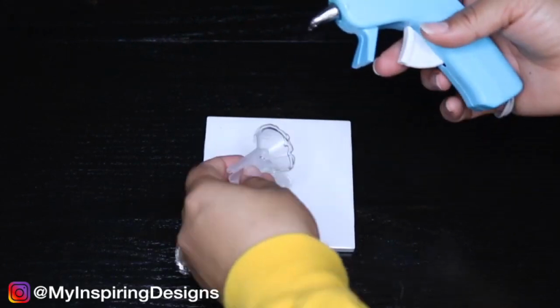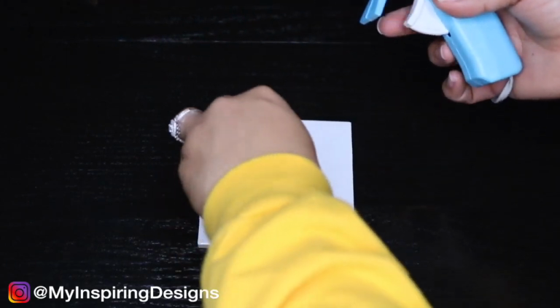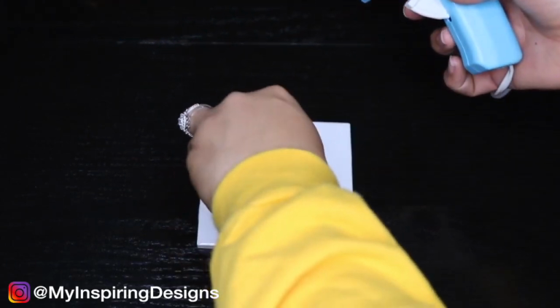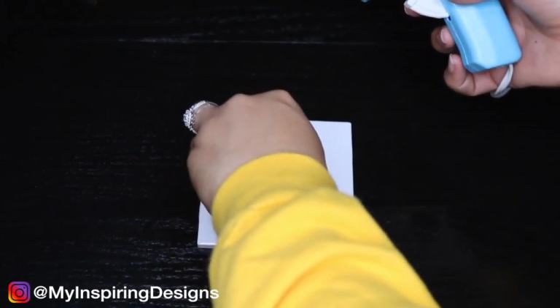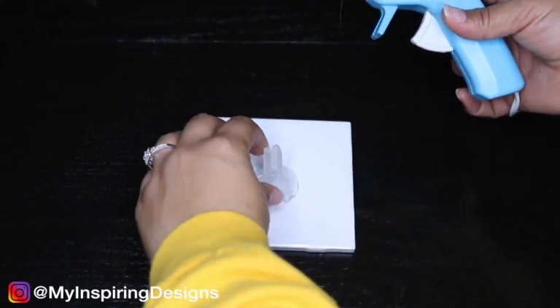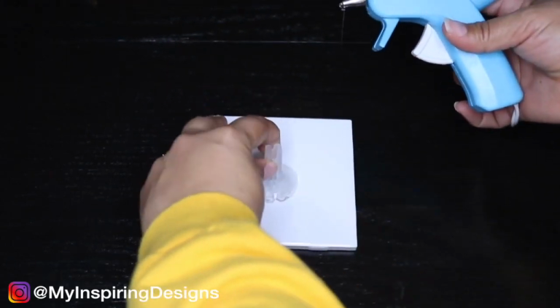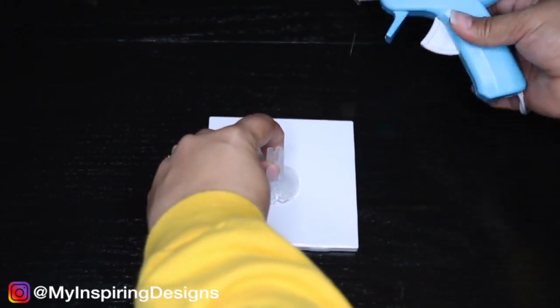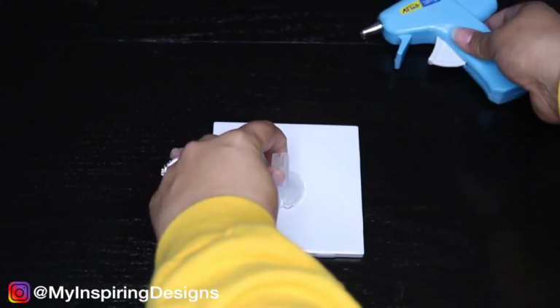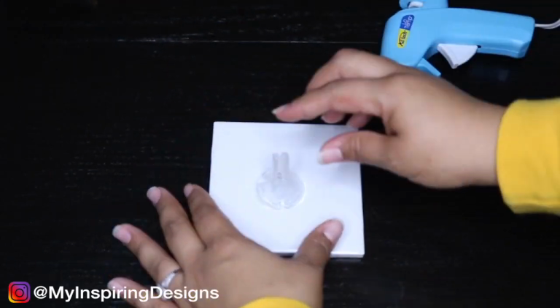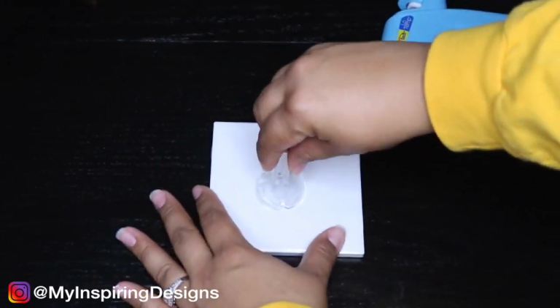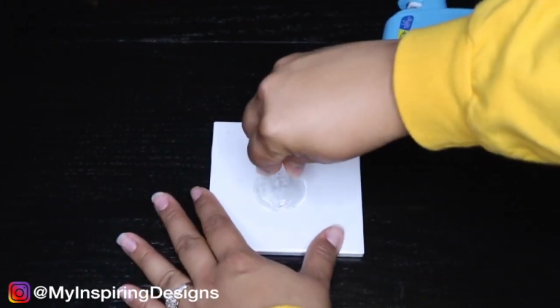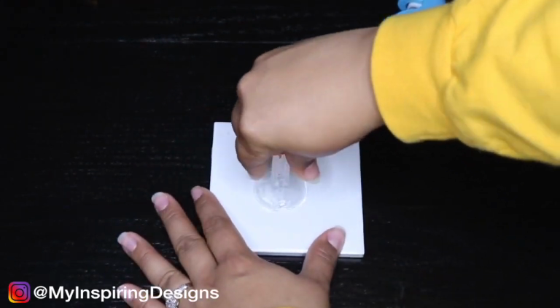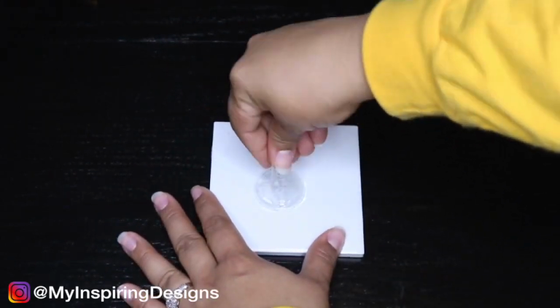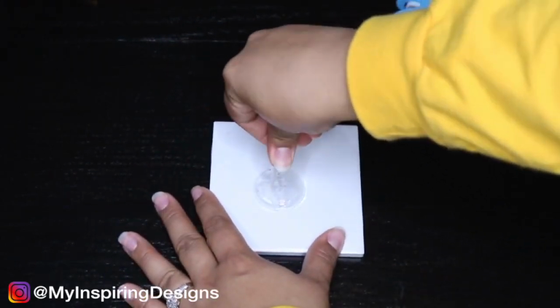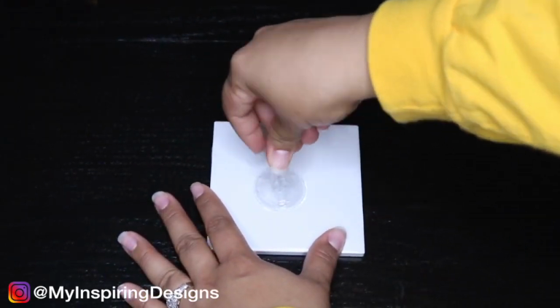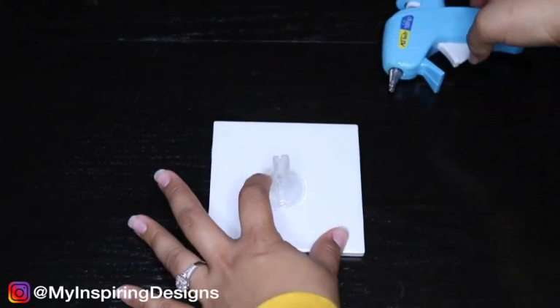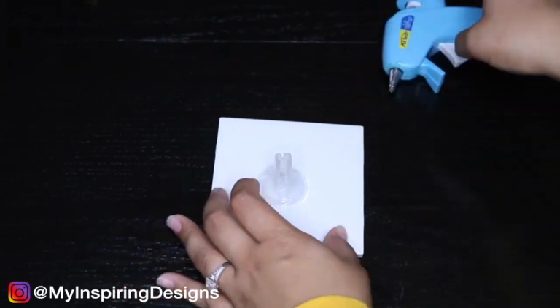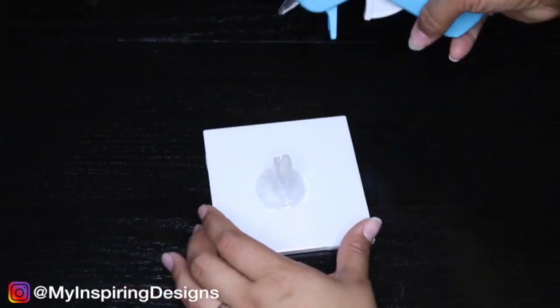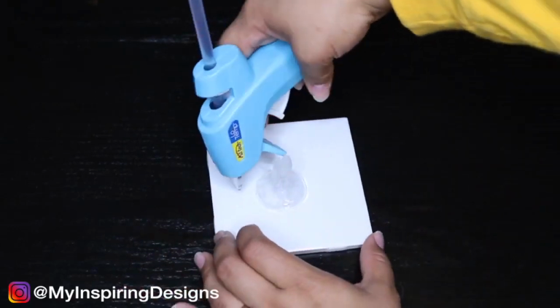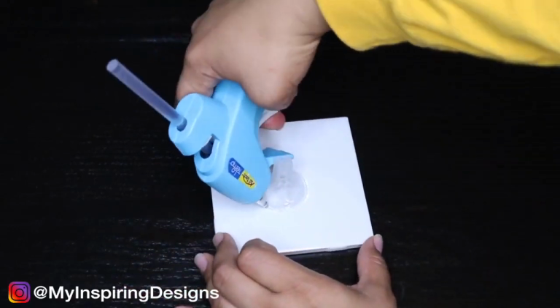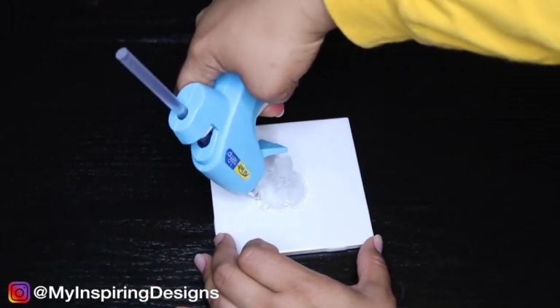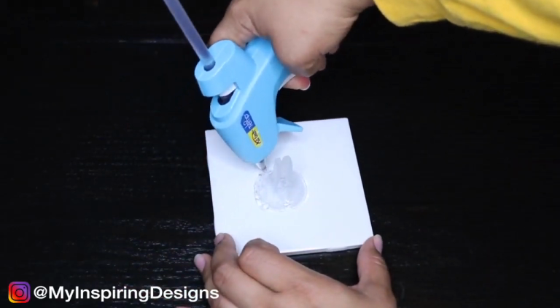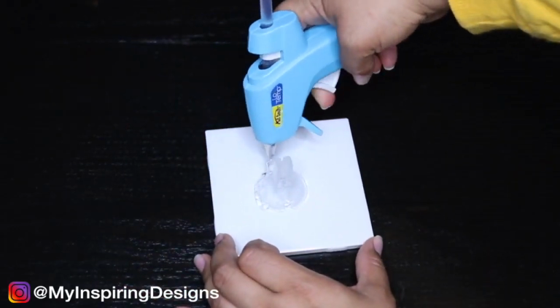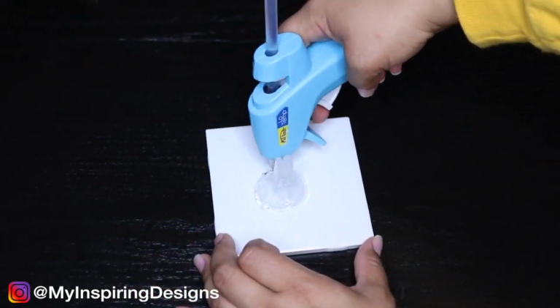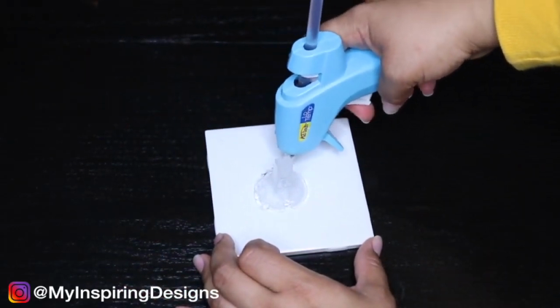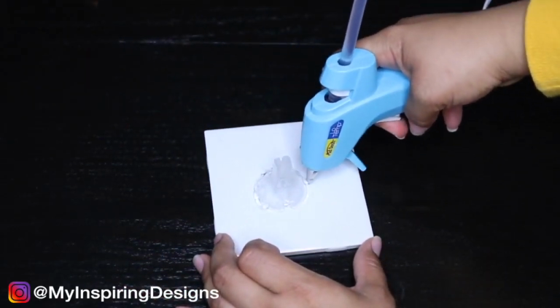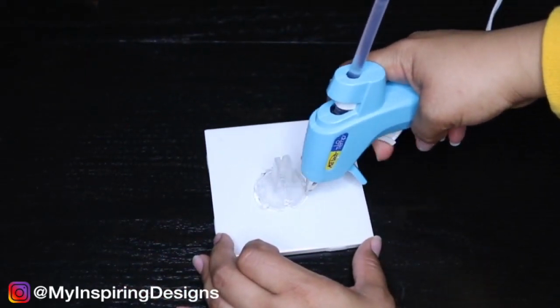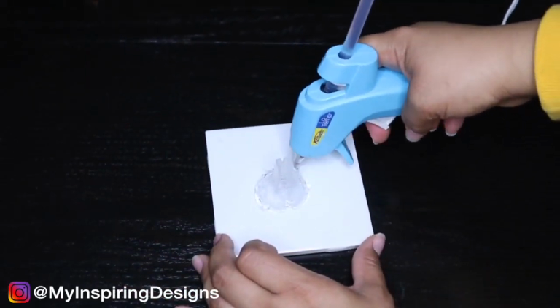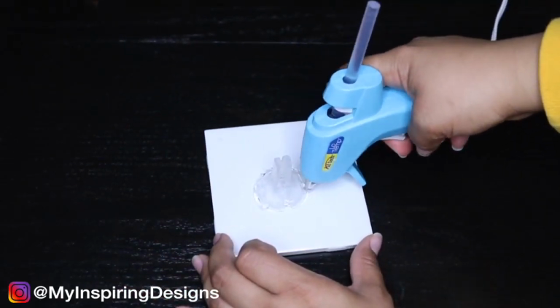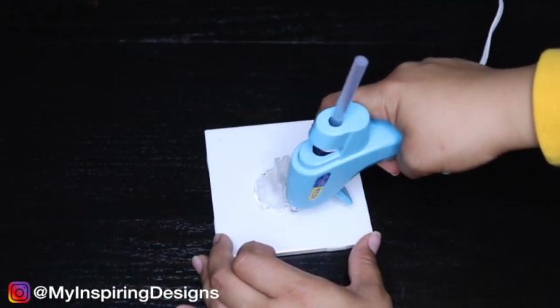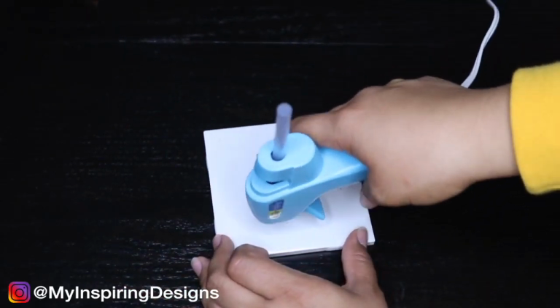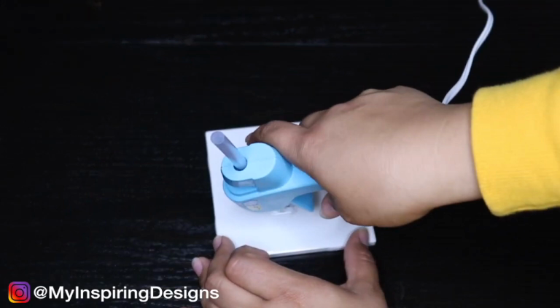Don't make the mistake like I did and put the glue on the tile first, because the stick wasn't that big. Glue it down and then add some extra glue for reinforcement.